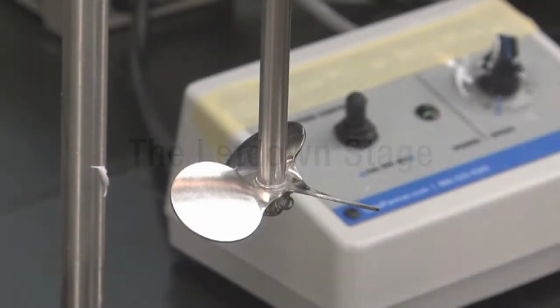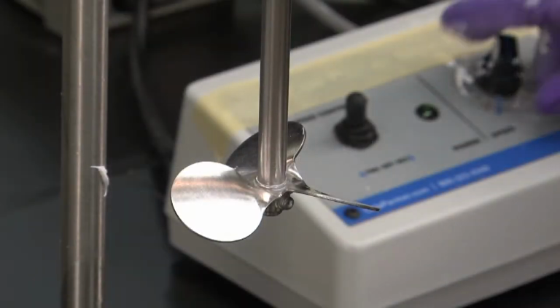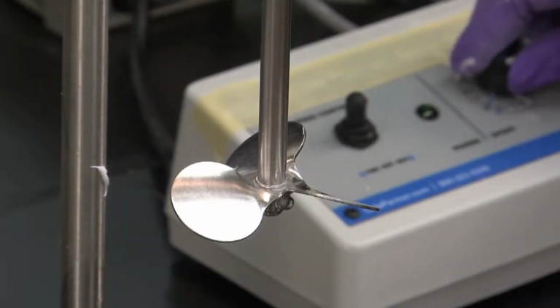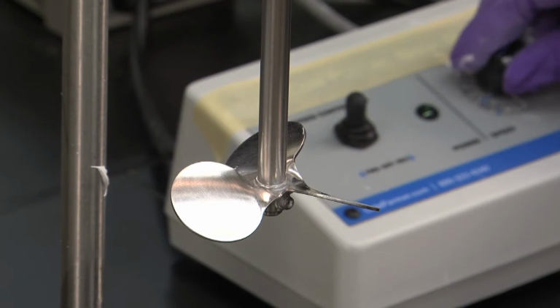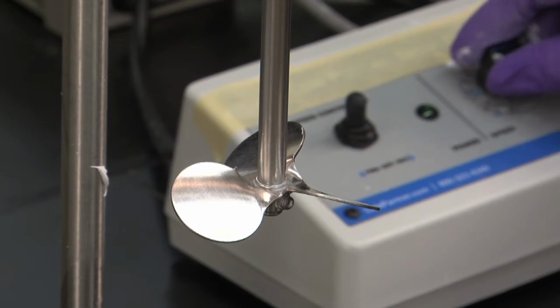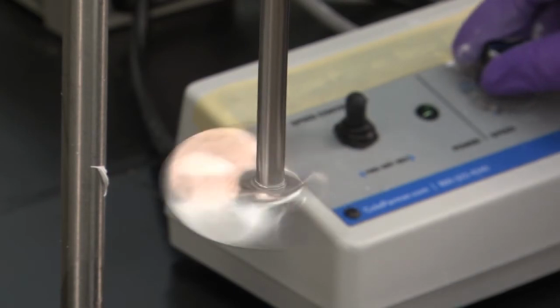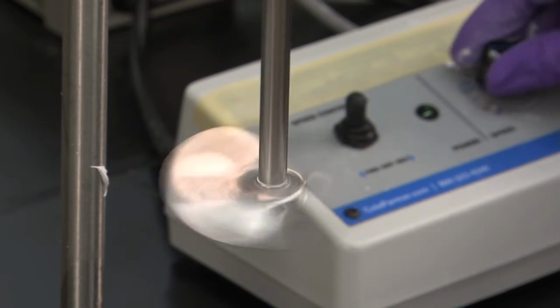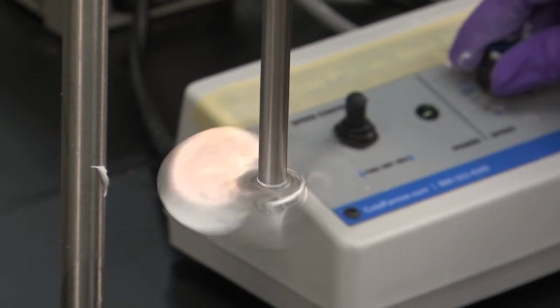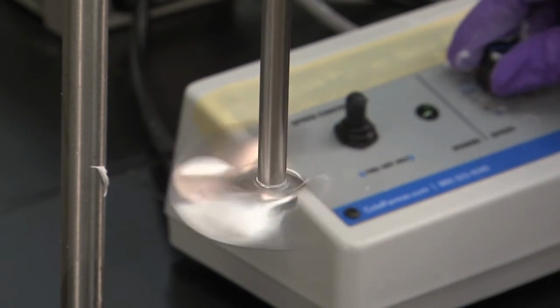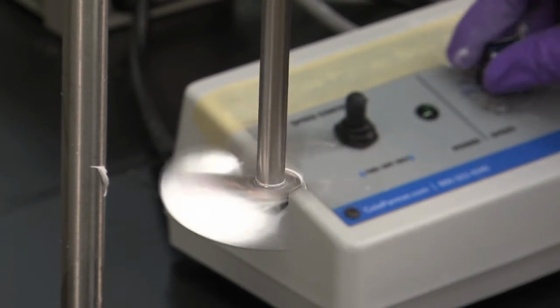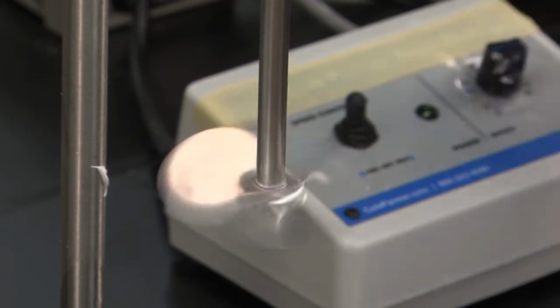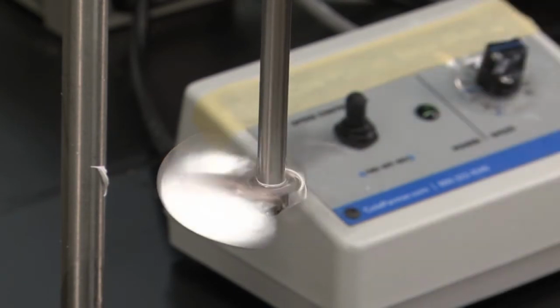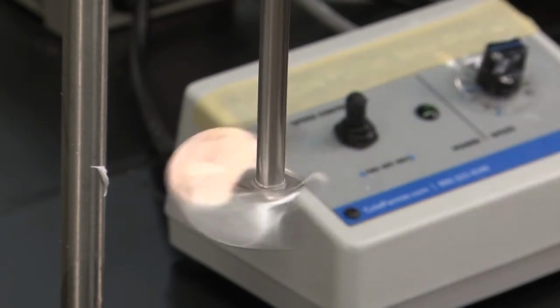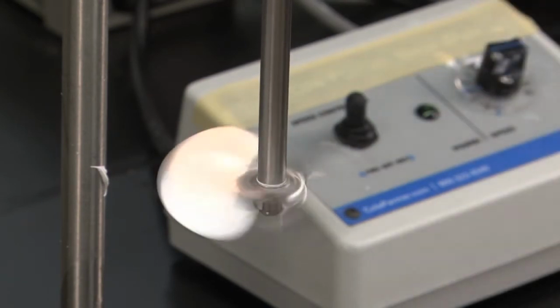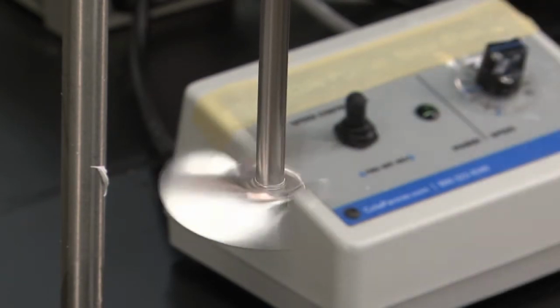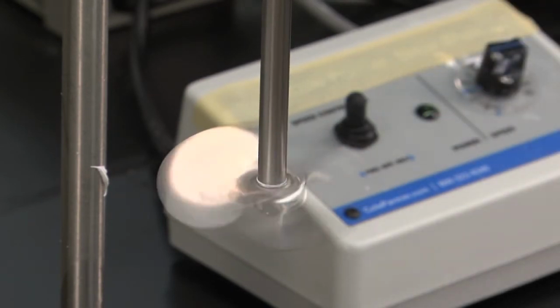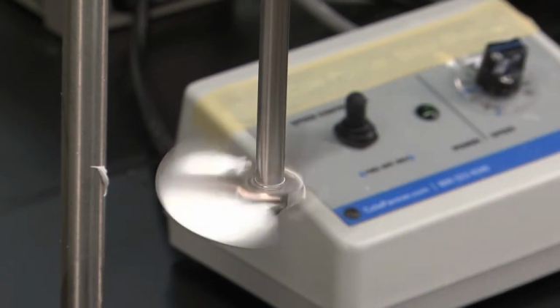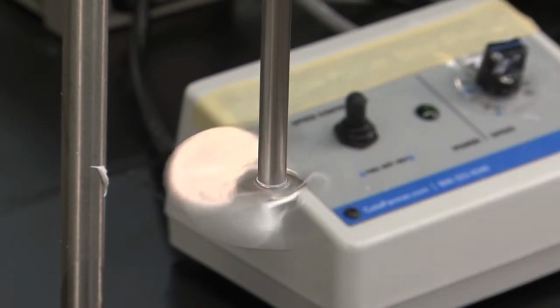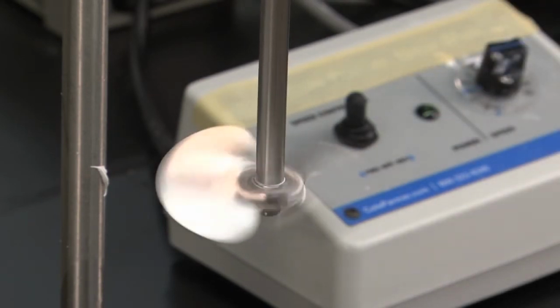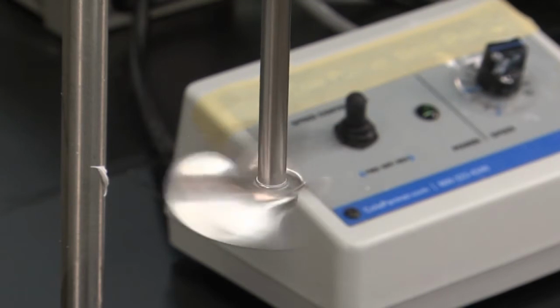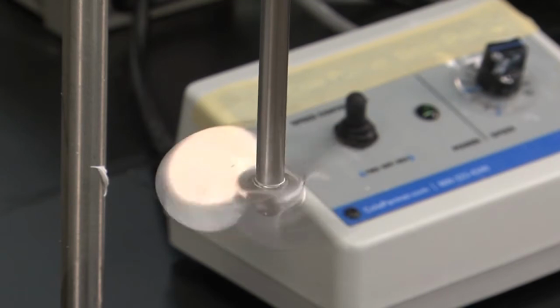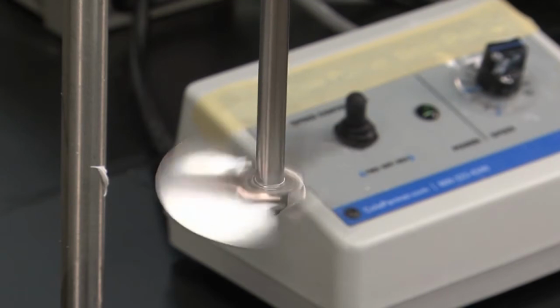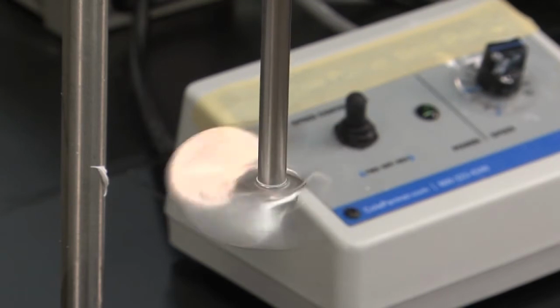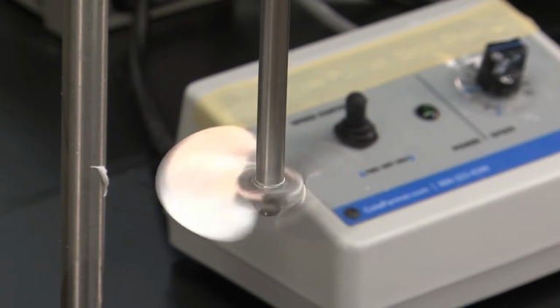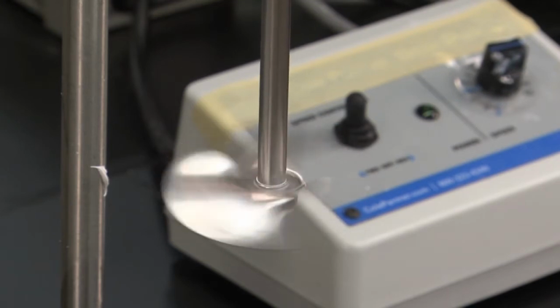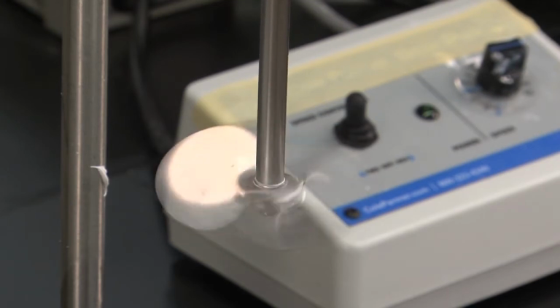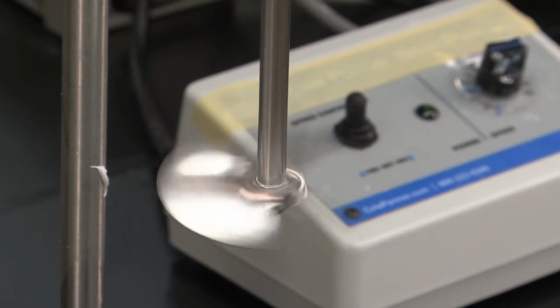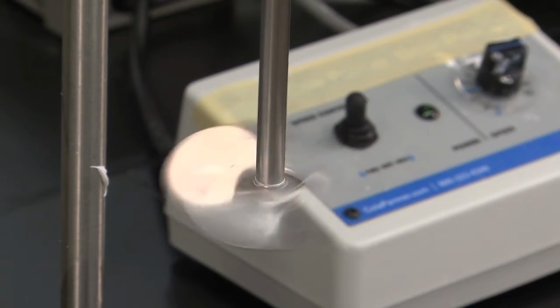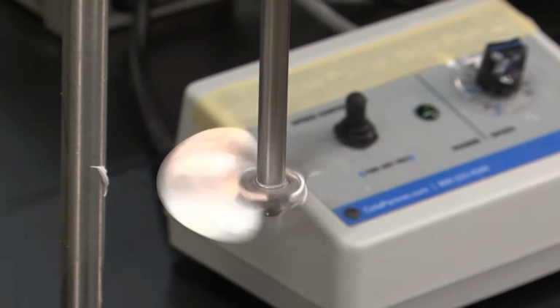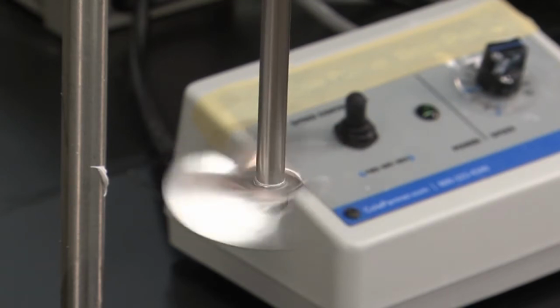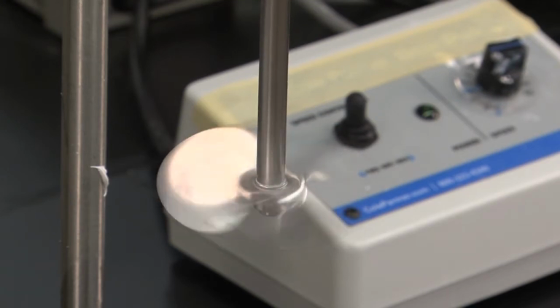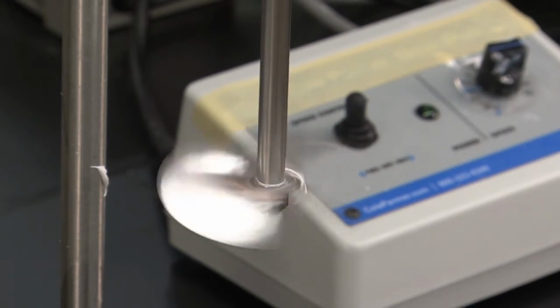For the final stage, when we blend the paint, we use a mixer with a paddle blade. To avoid trapping air and producing bubbles in the paint, we do not mix at very high speeds.